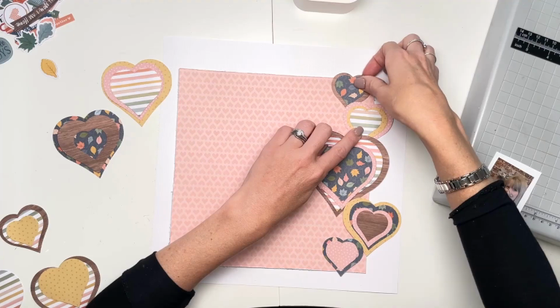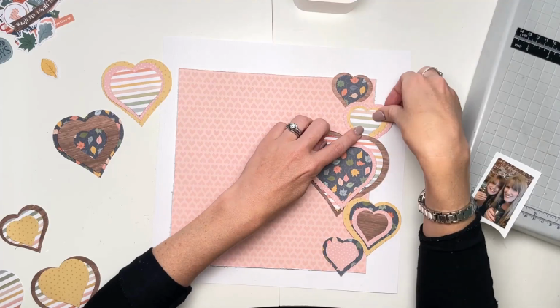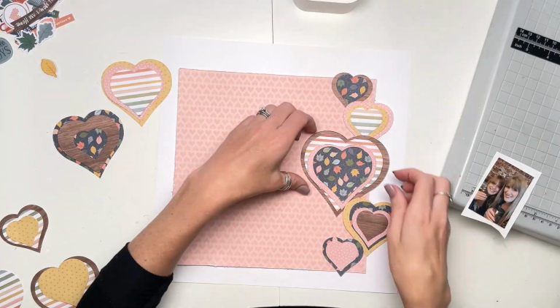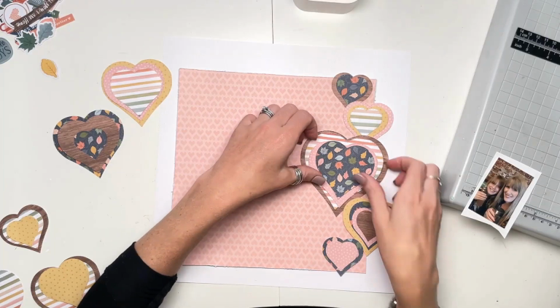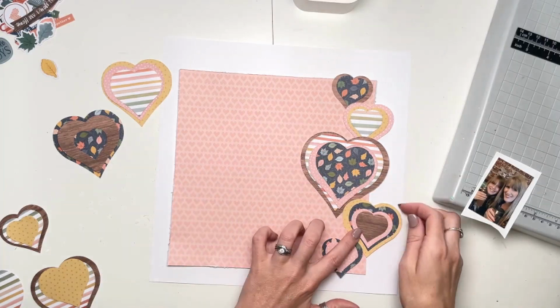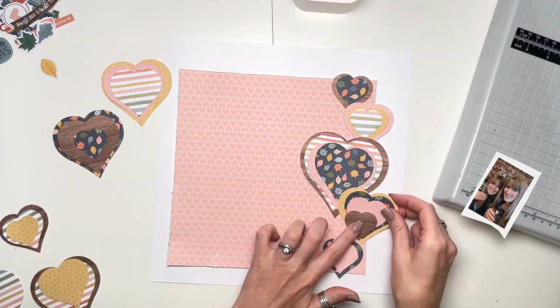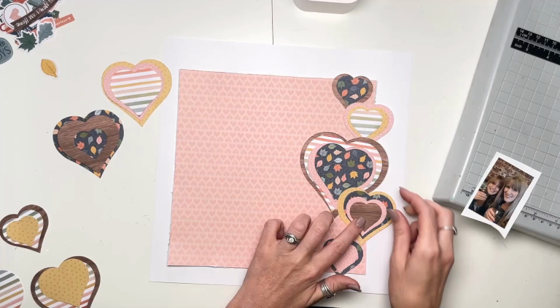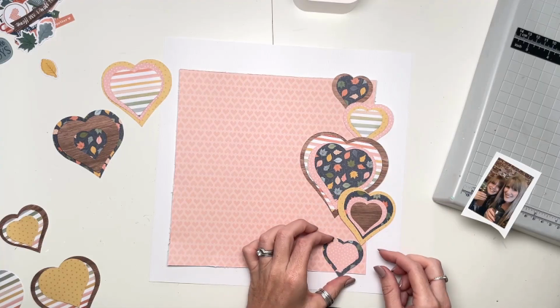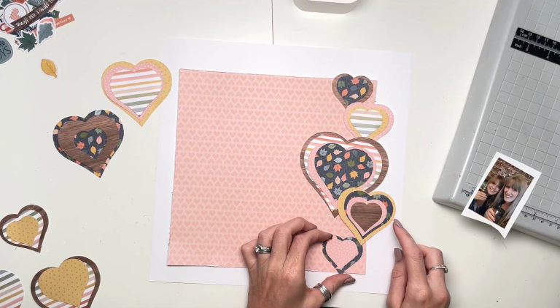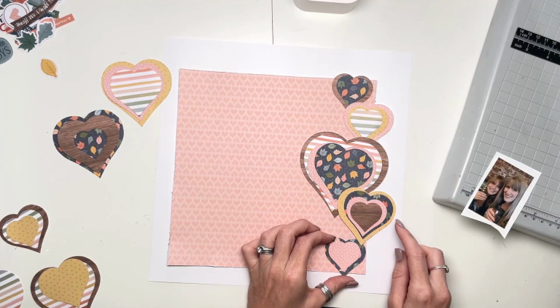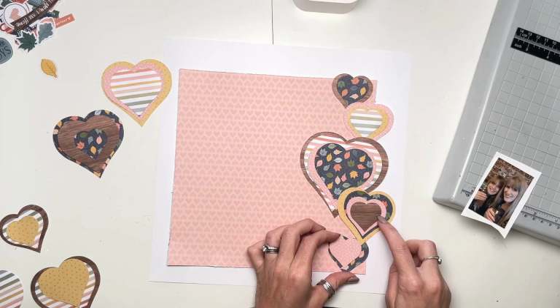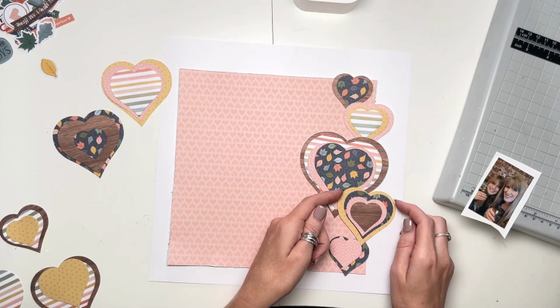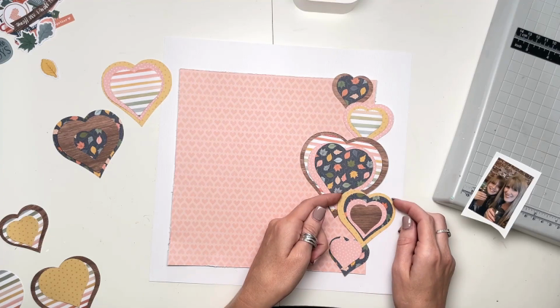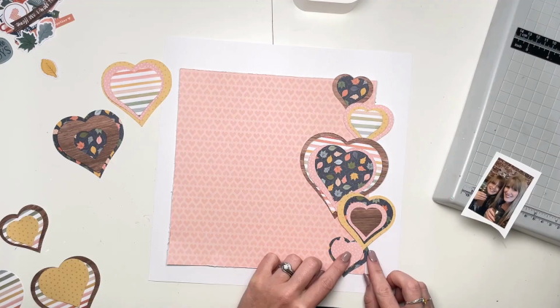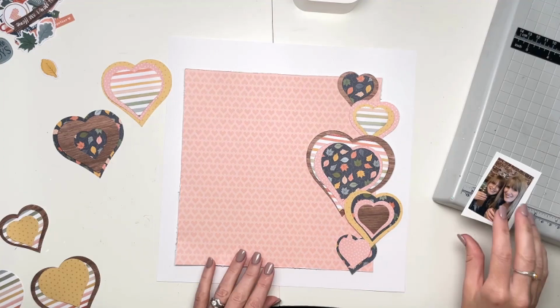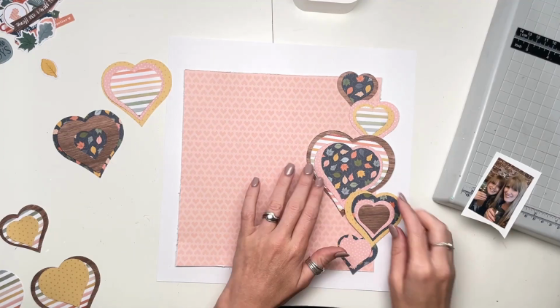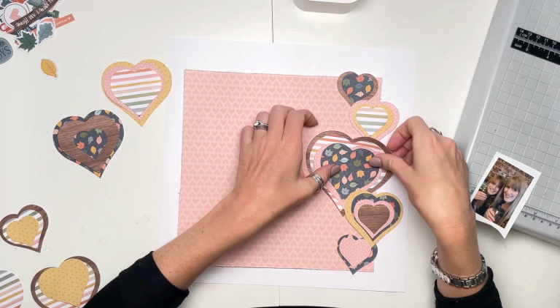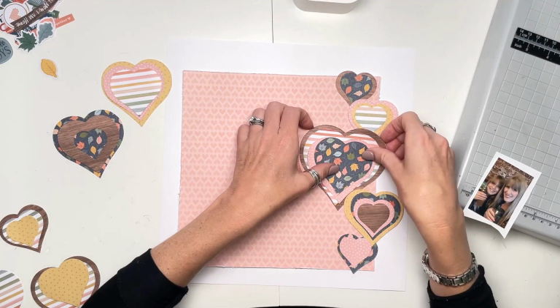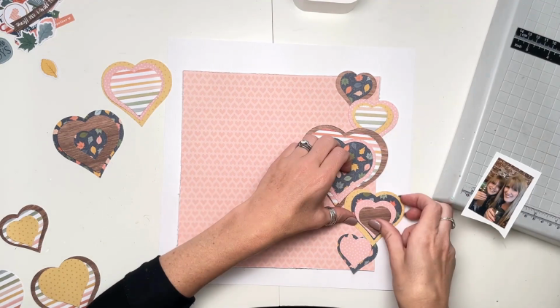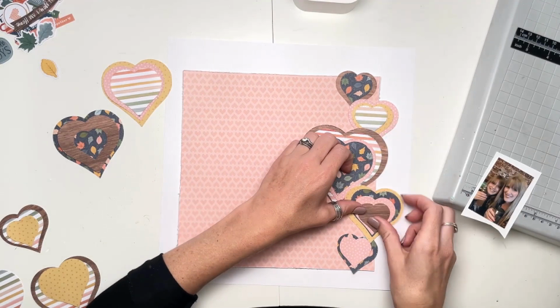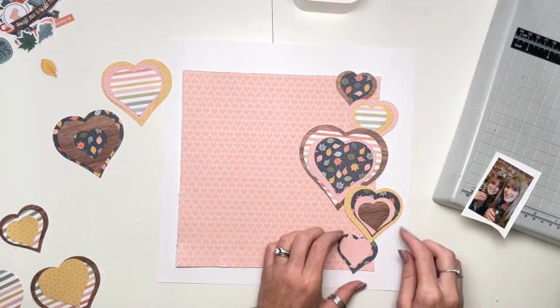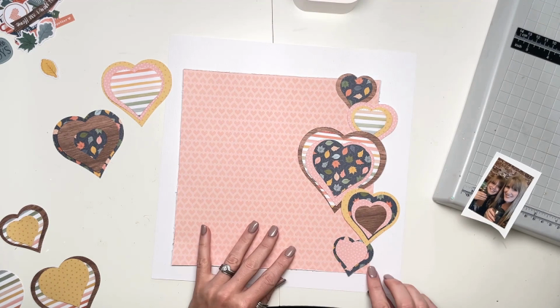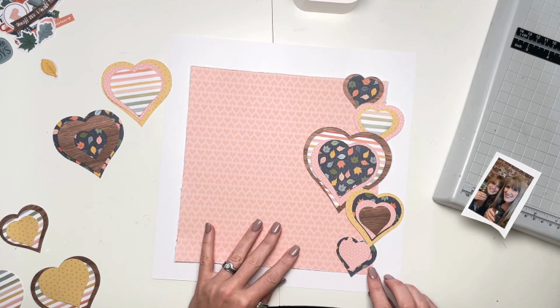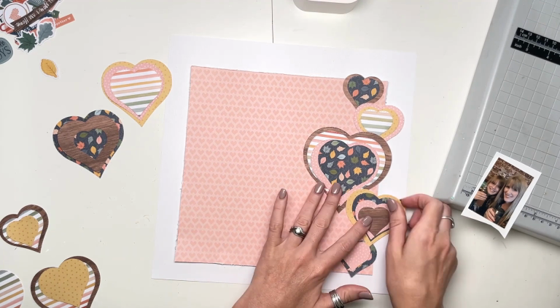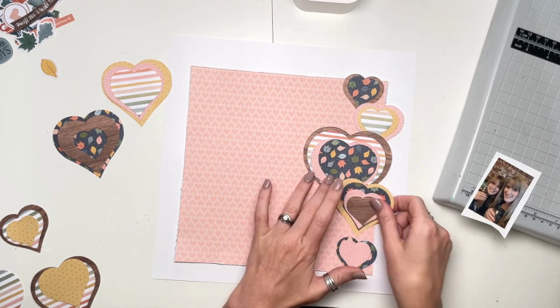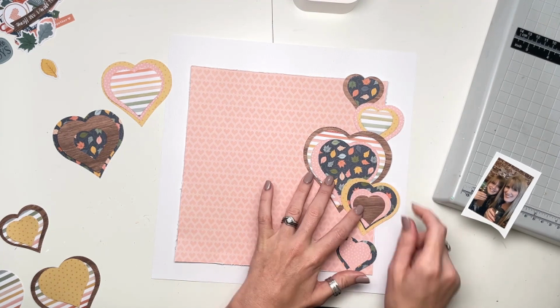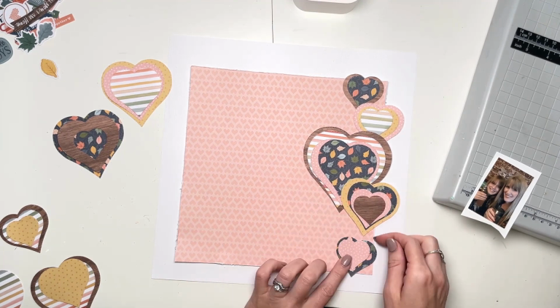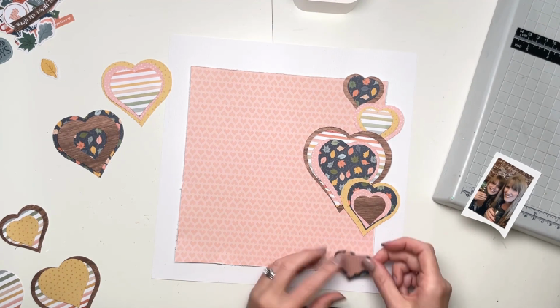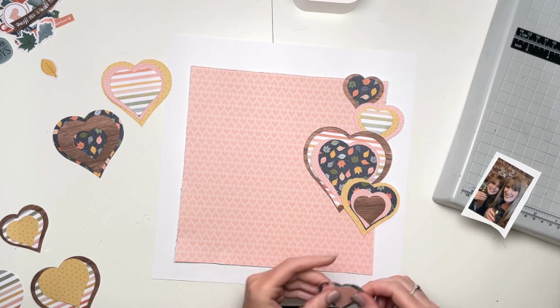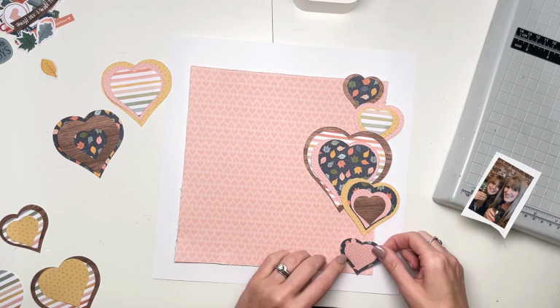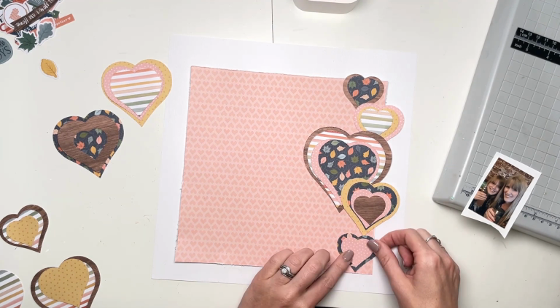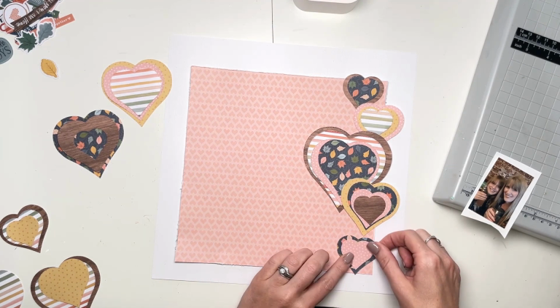I'm just going to spend a little bit of time figuring out which hearts are going where, what layers I'm going to use, how it's all going to look, and distressing the edges of each of the hearts.